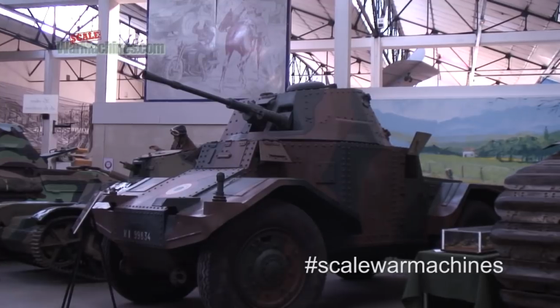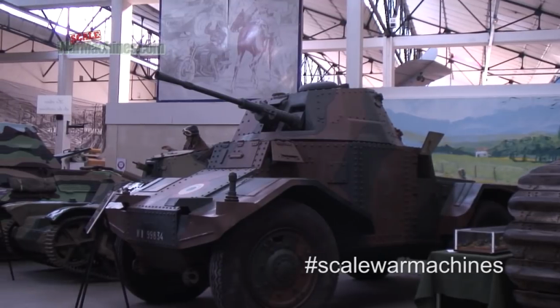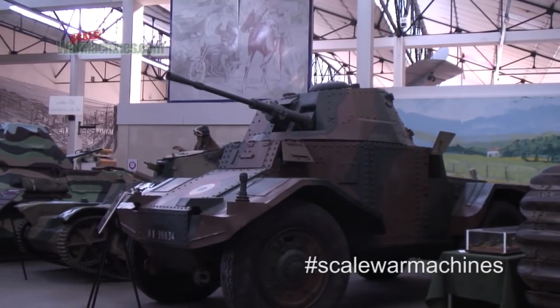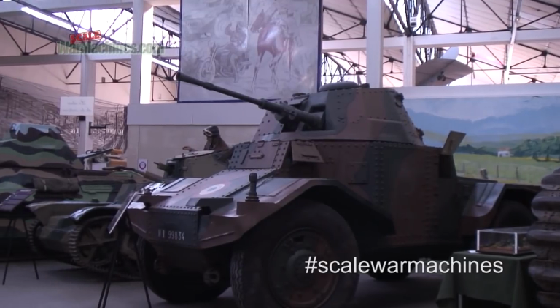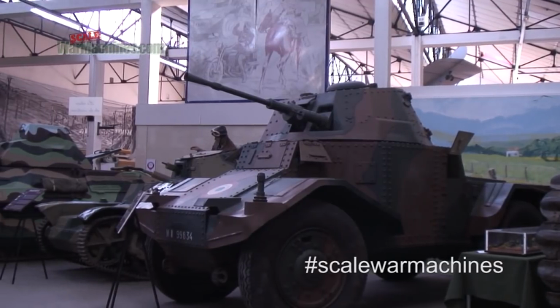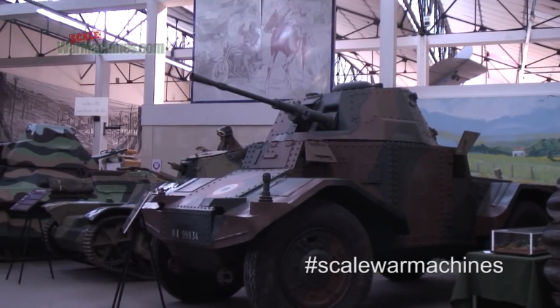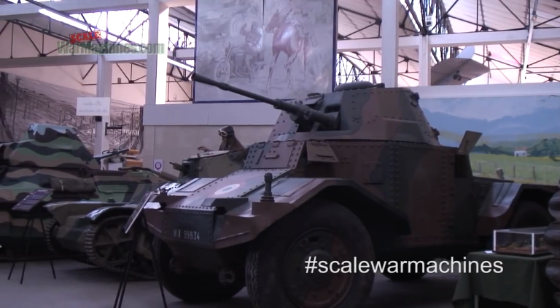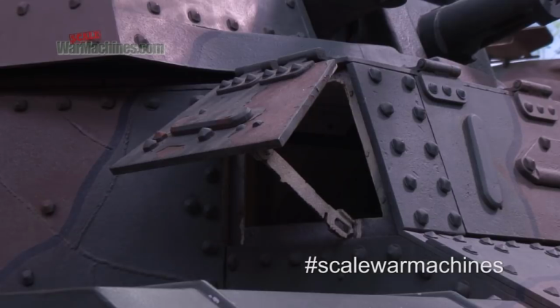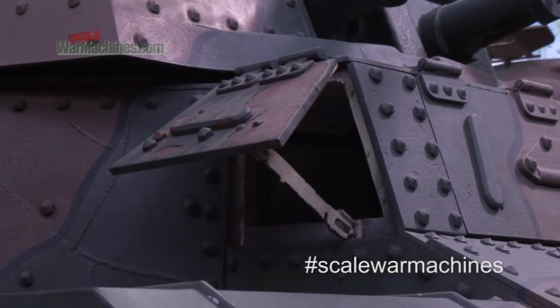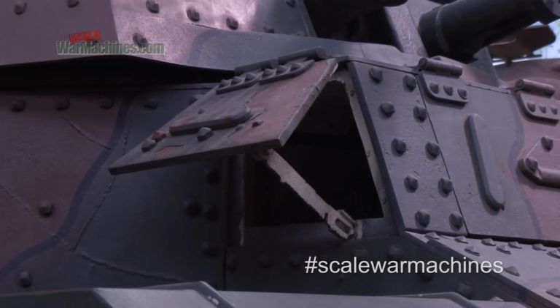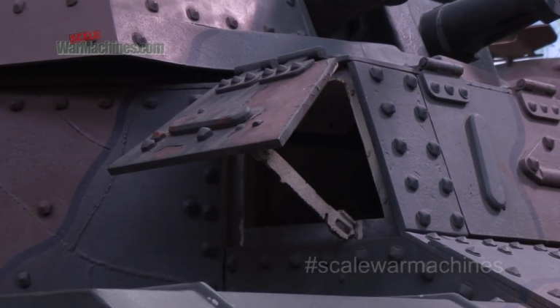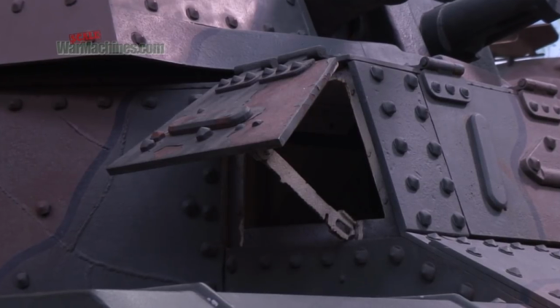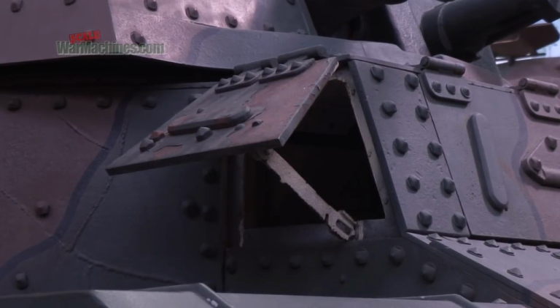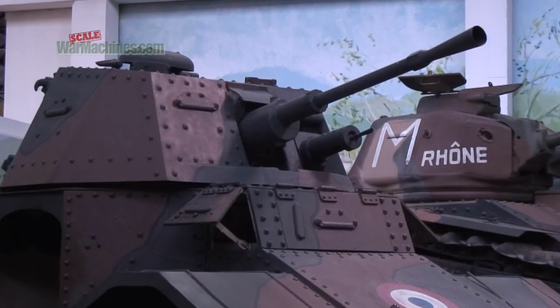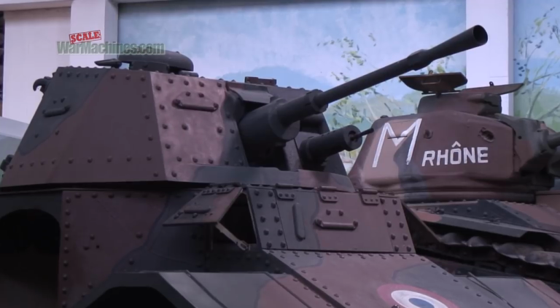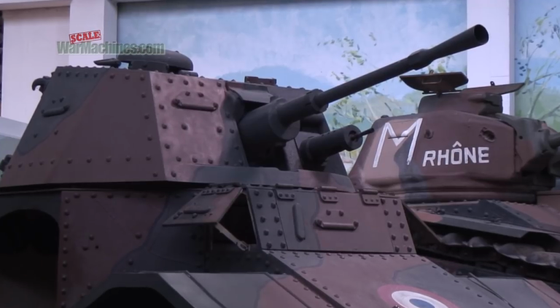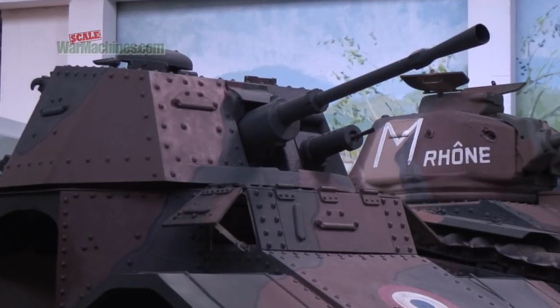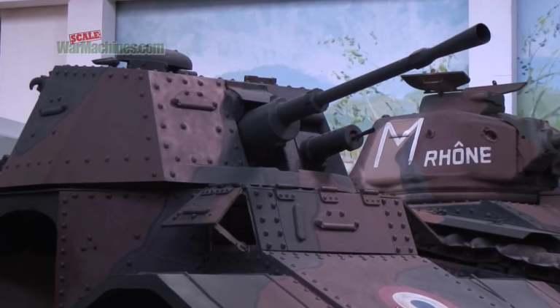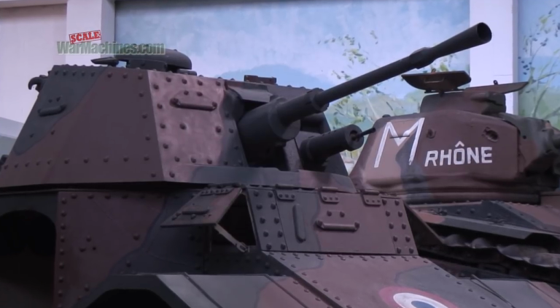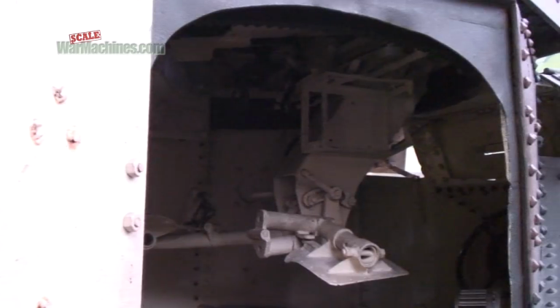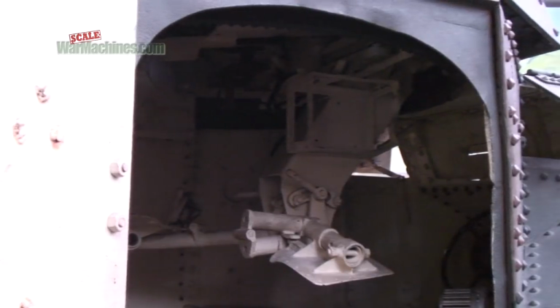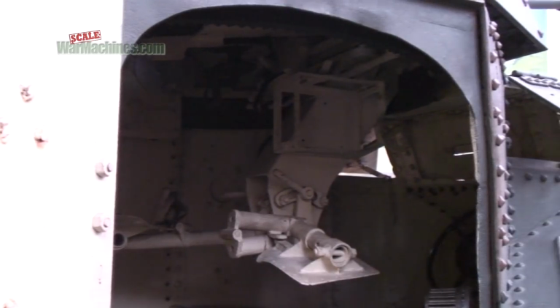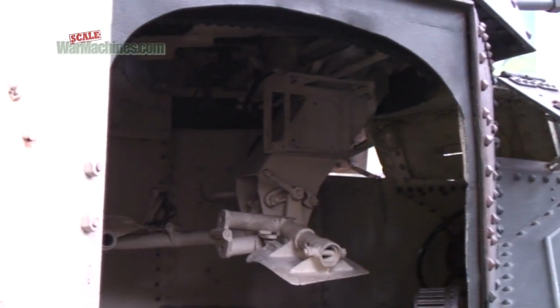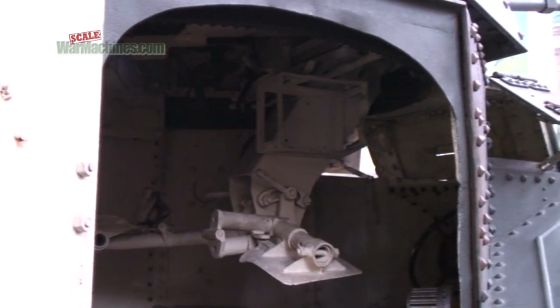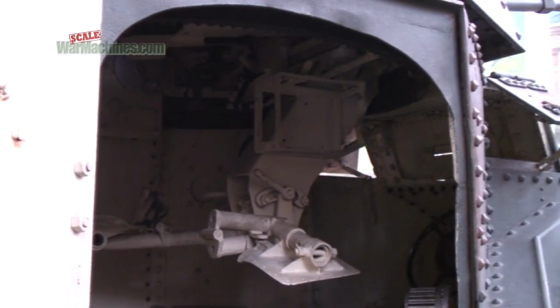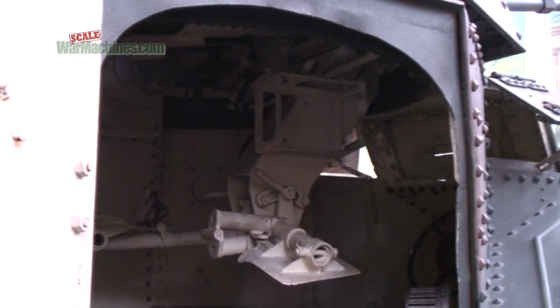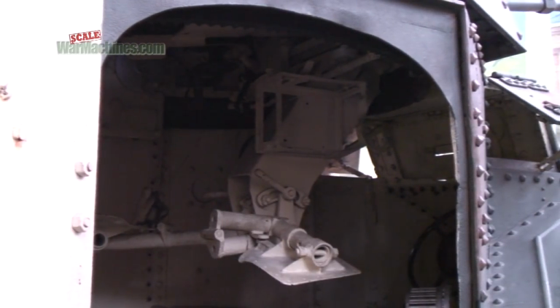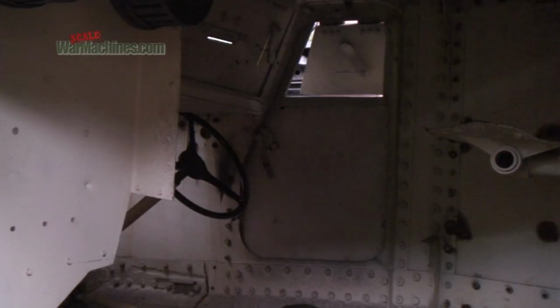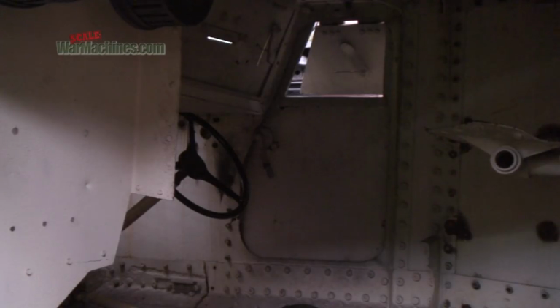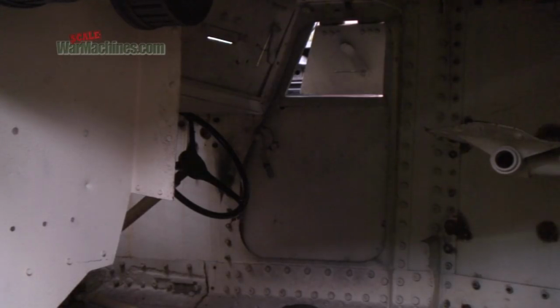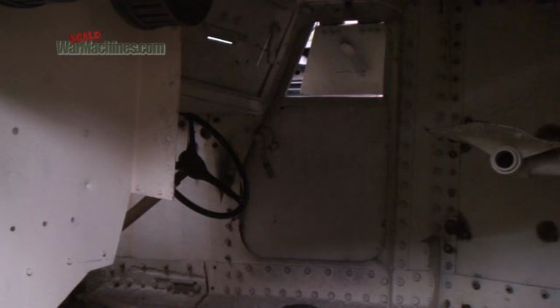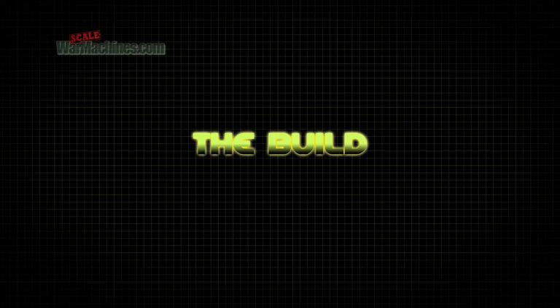It was equipped with a 25mm main gun, and also had a 7.5mm coaxial machine gun. Let's get on with the build.